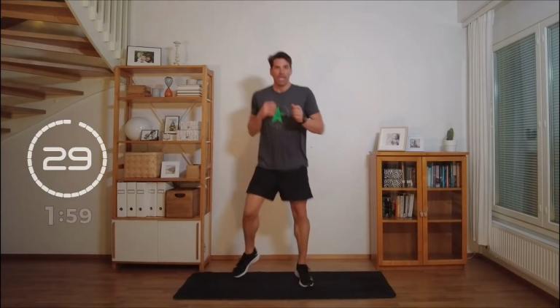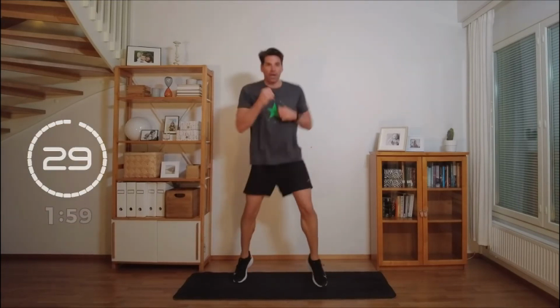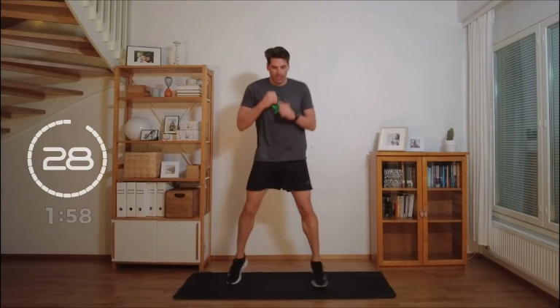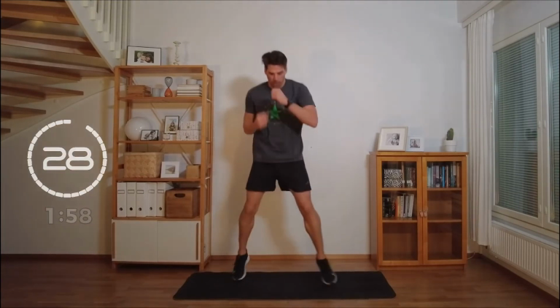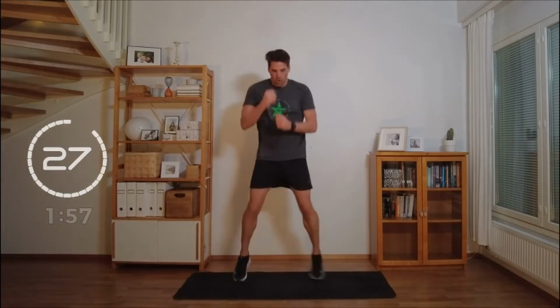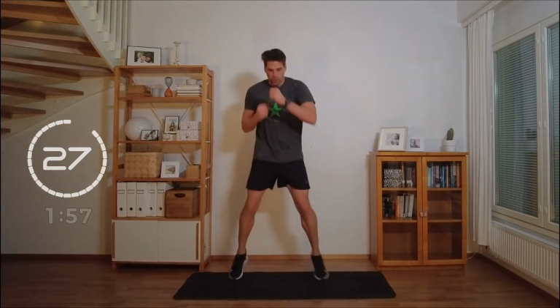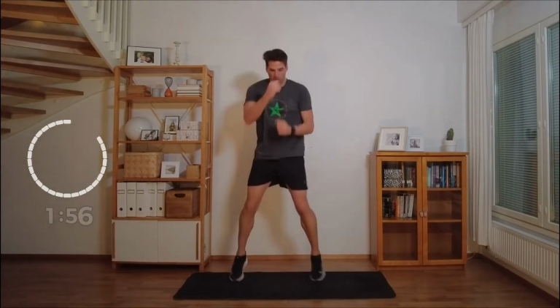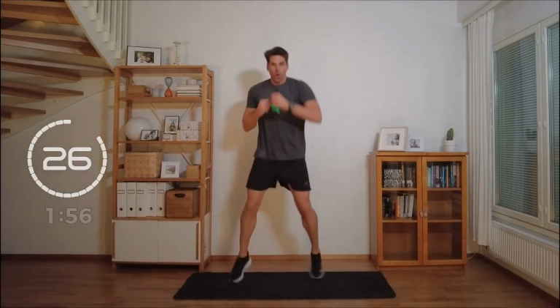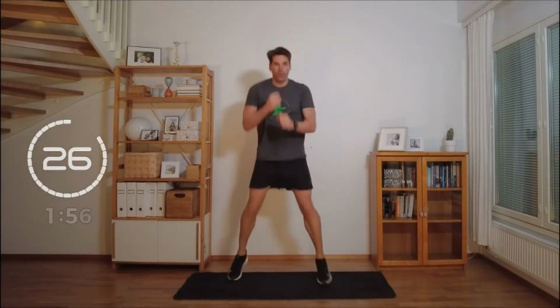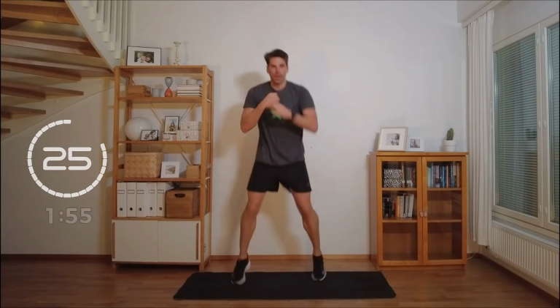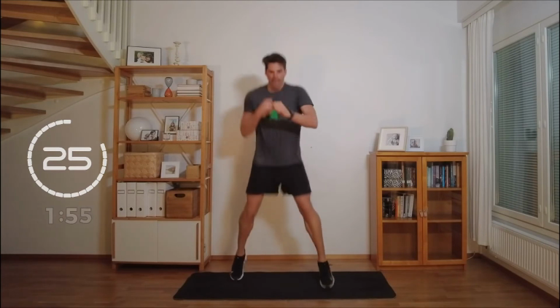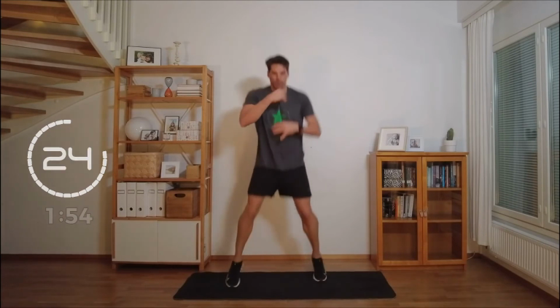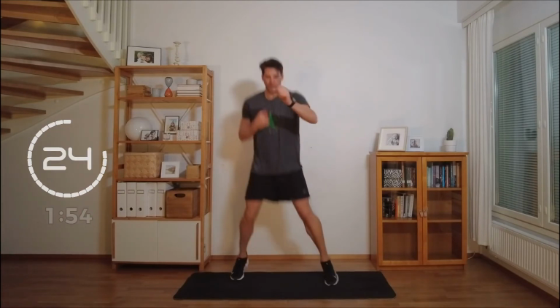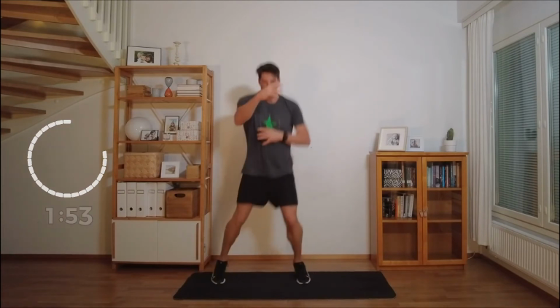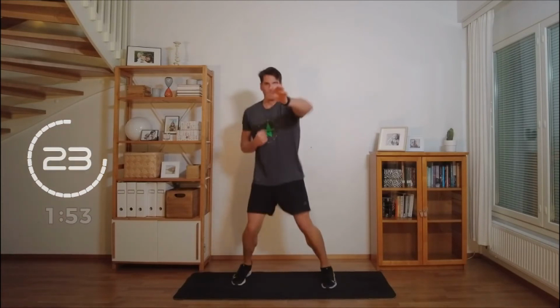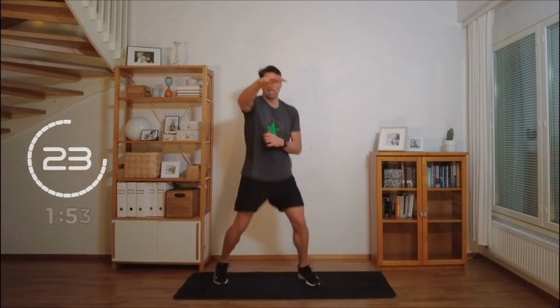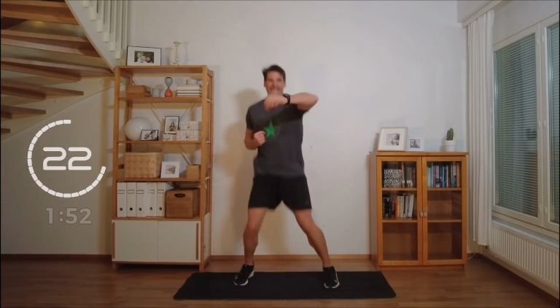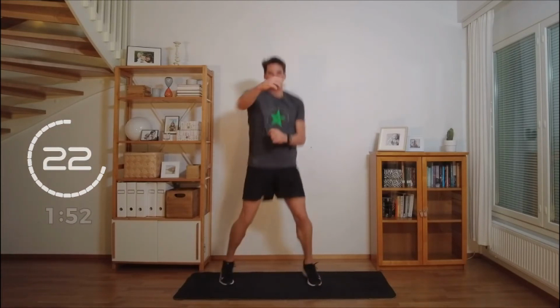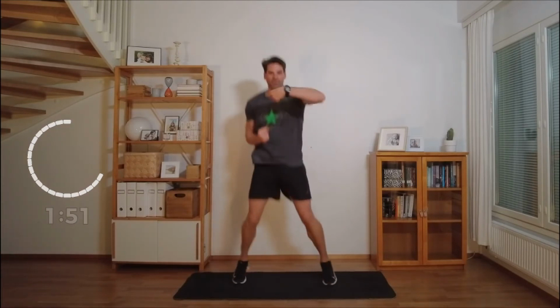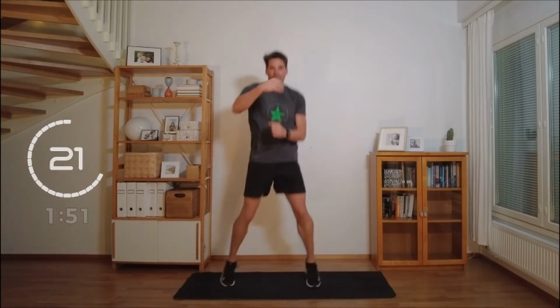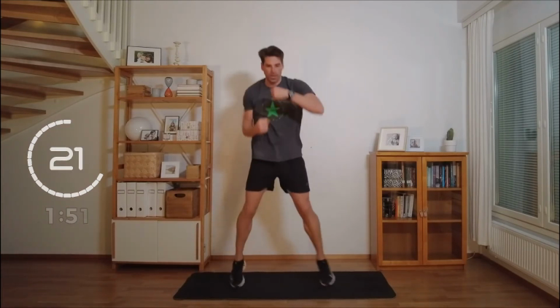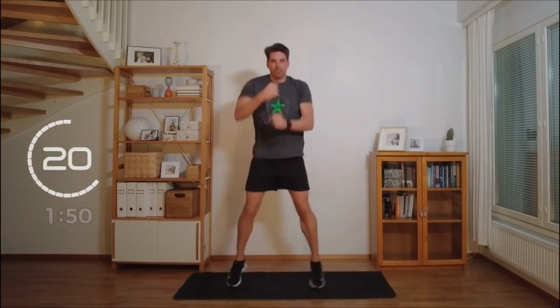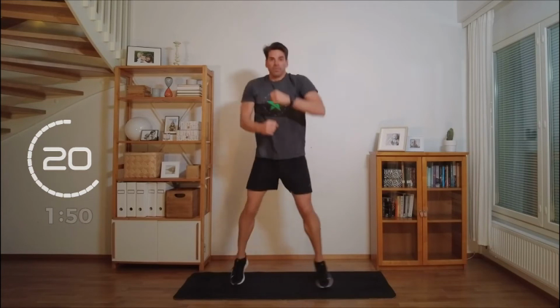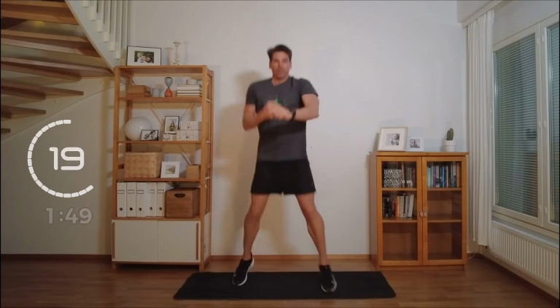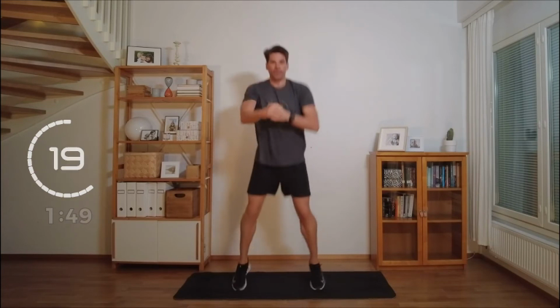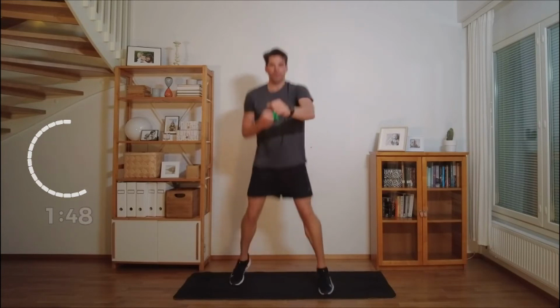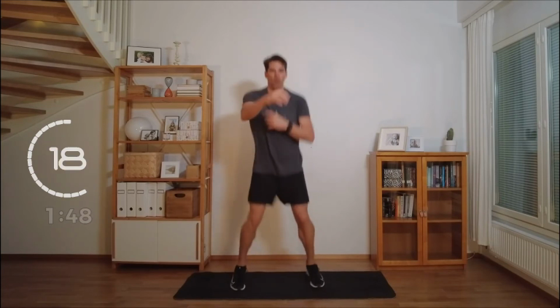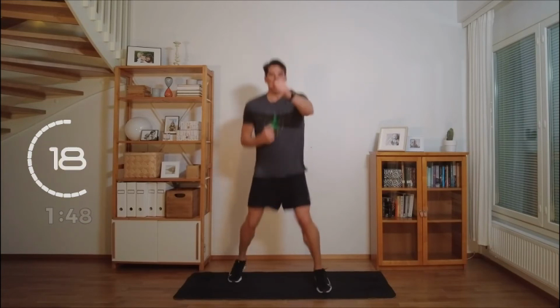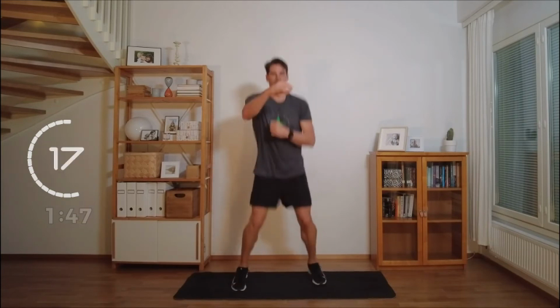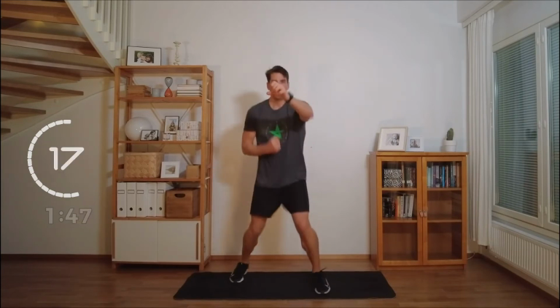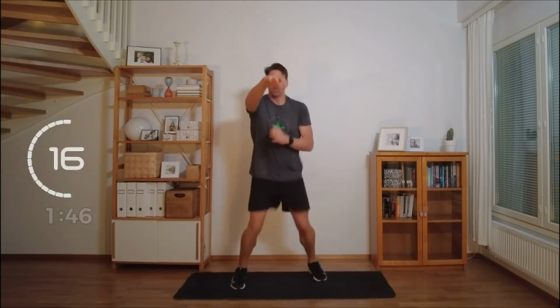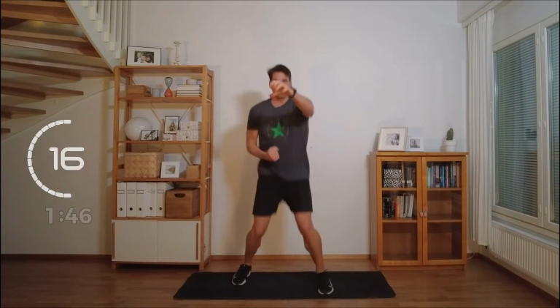Shadow box. Get your arms involved. Oh yeah. Gotta breathe. Working the endurance.